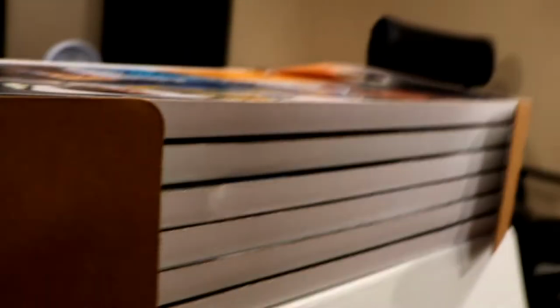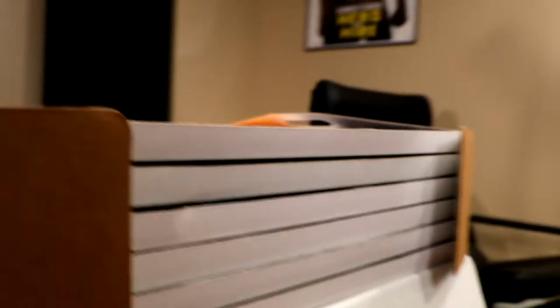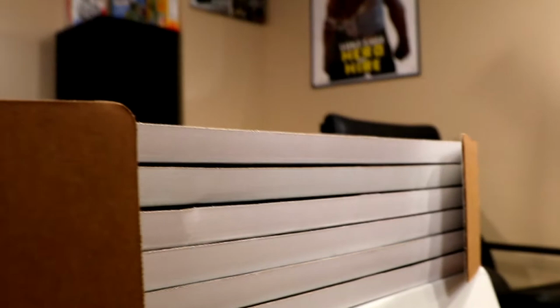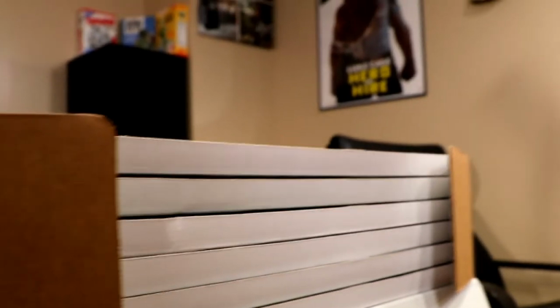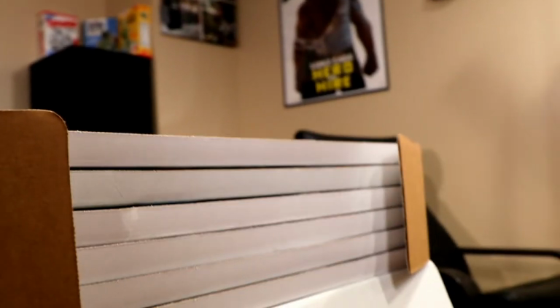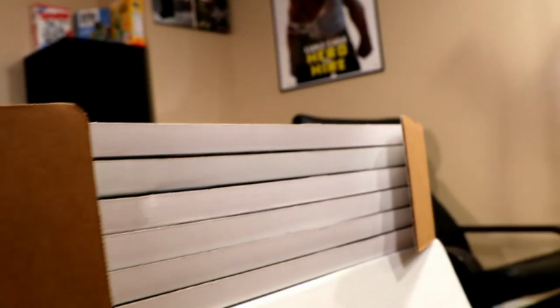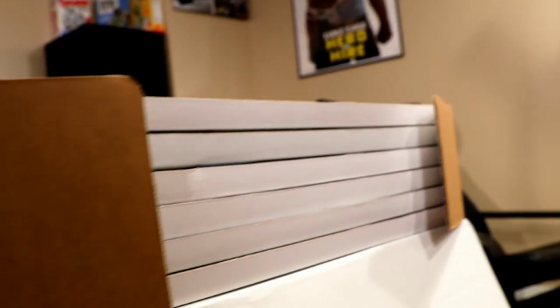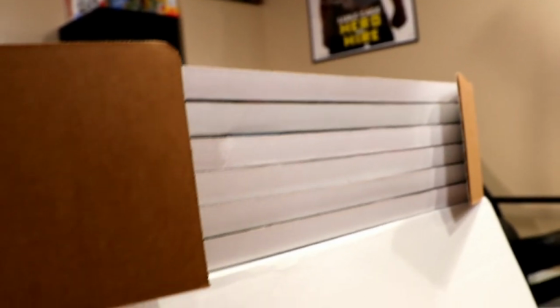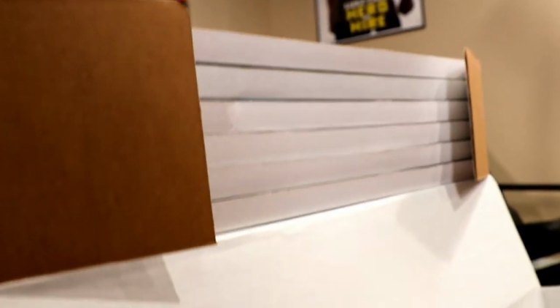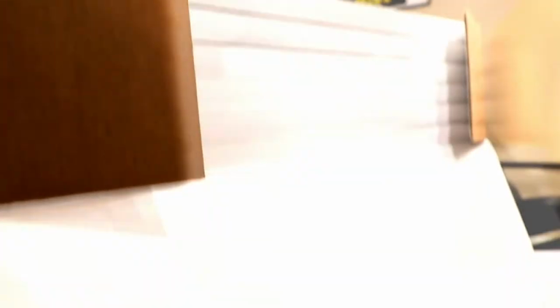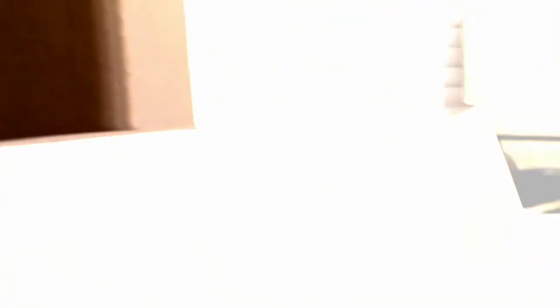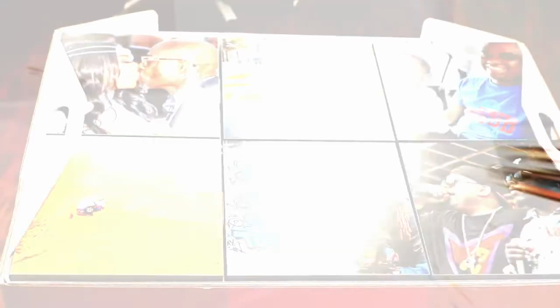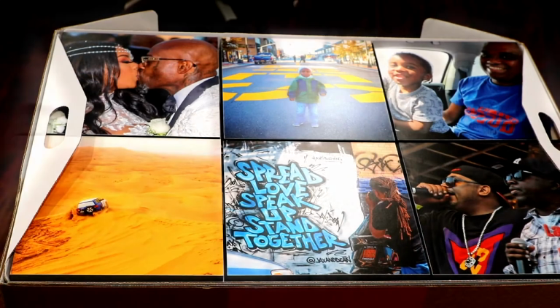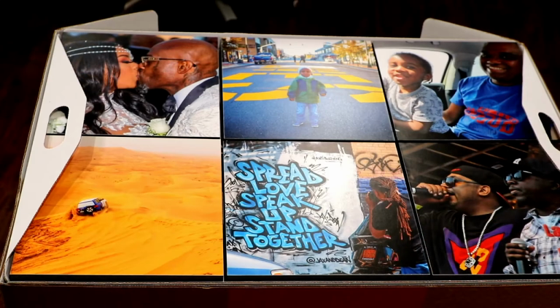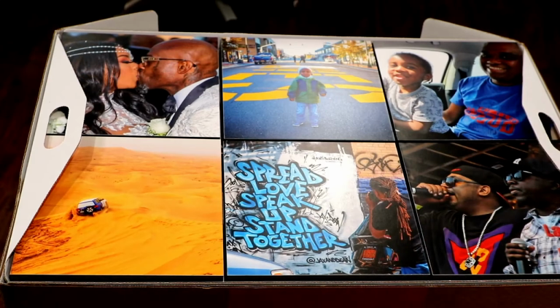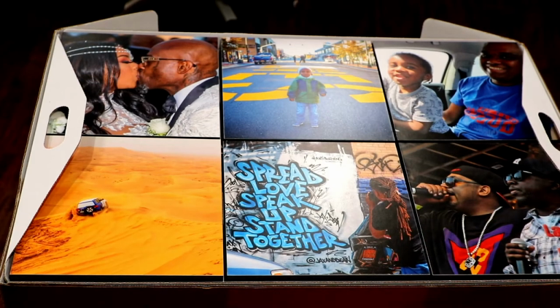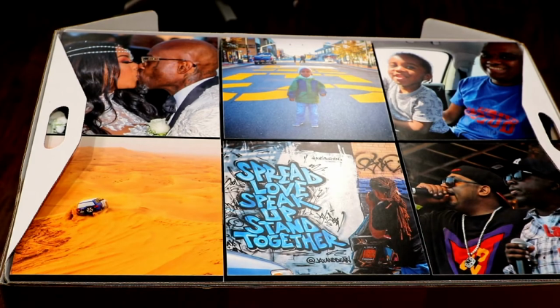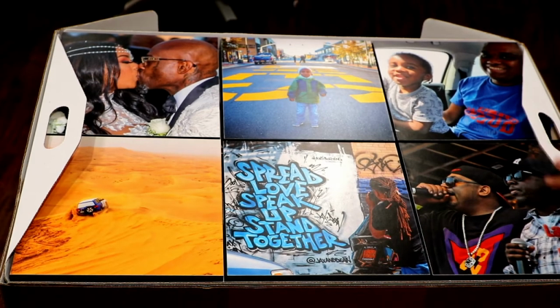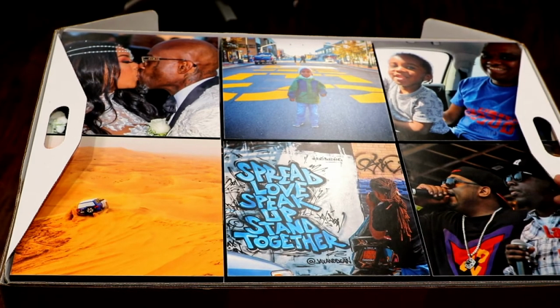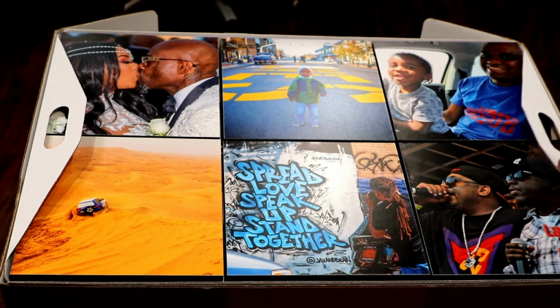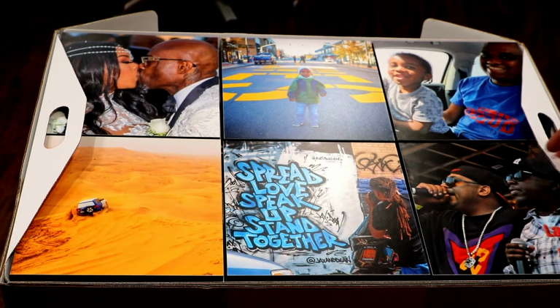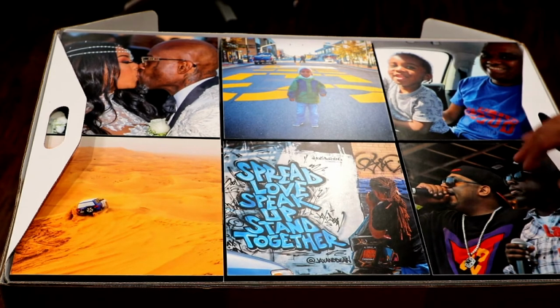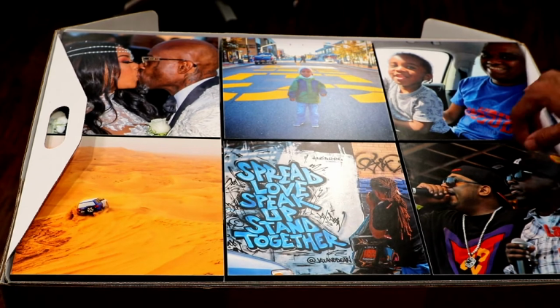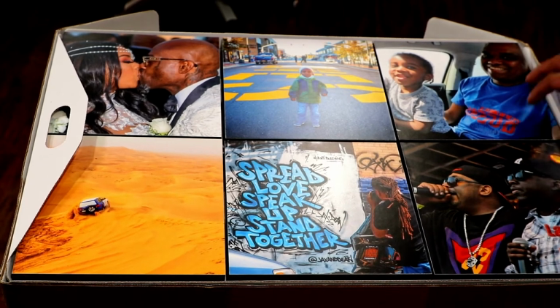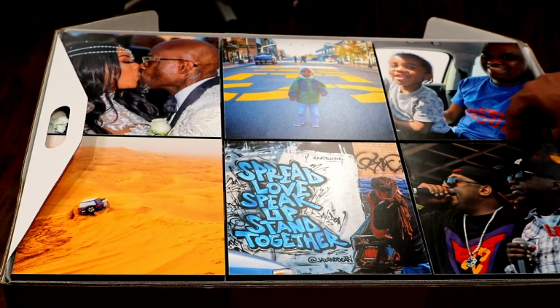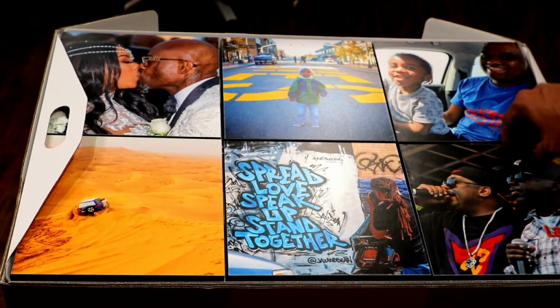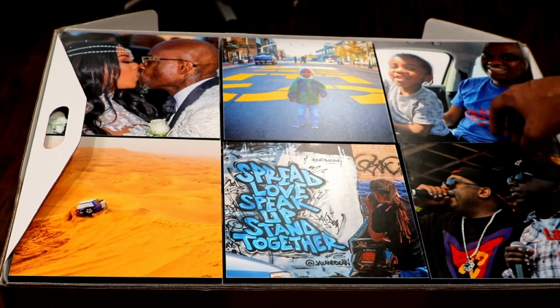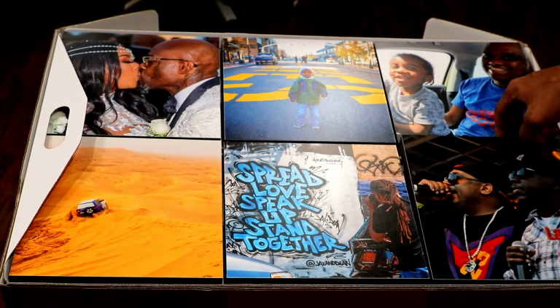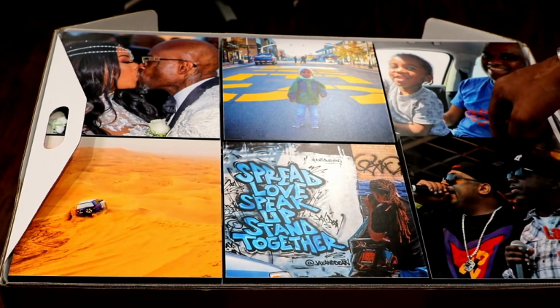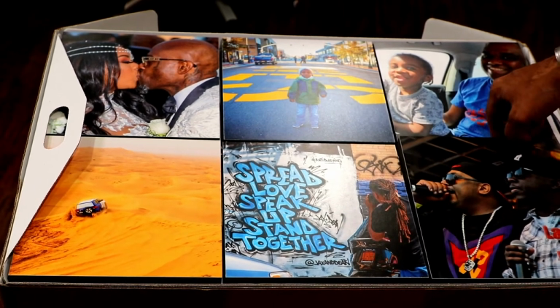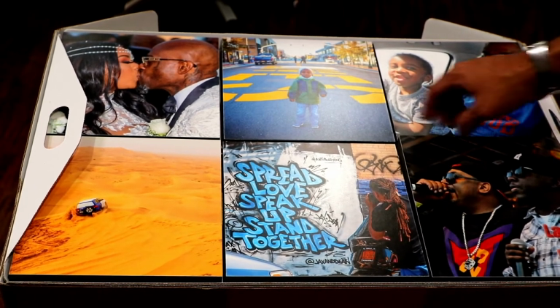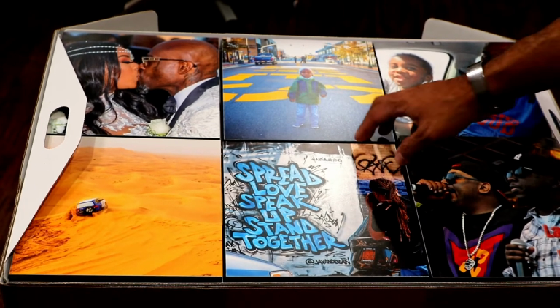So six tiles on the top, six trays altogether. Six times six equals 36 of these photos.